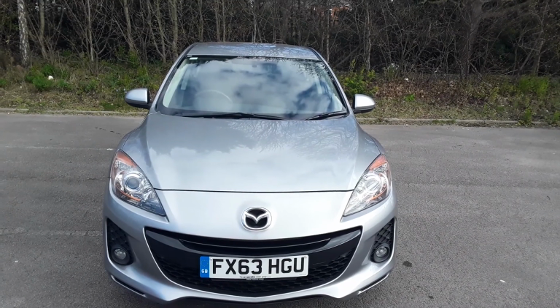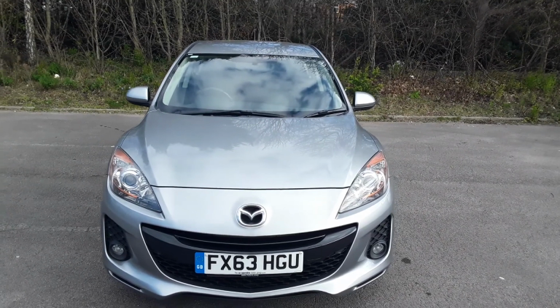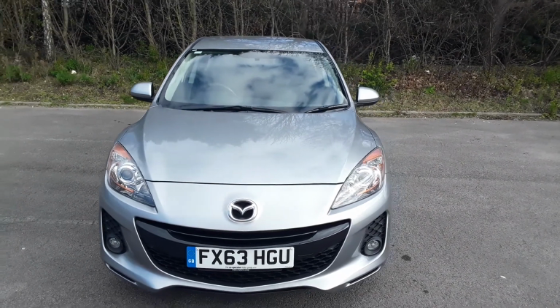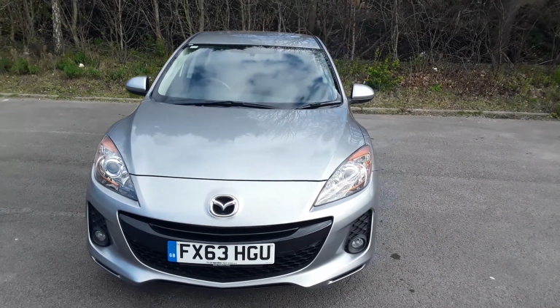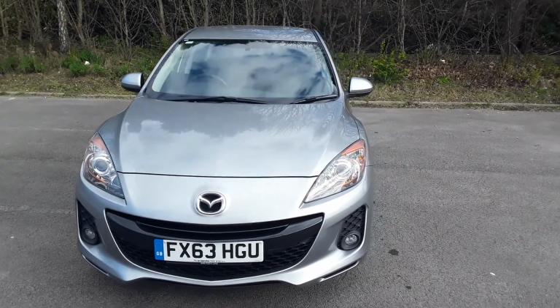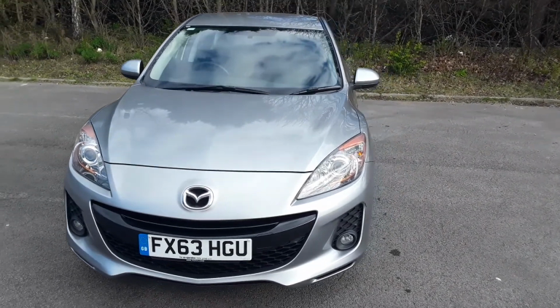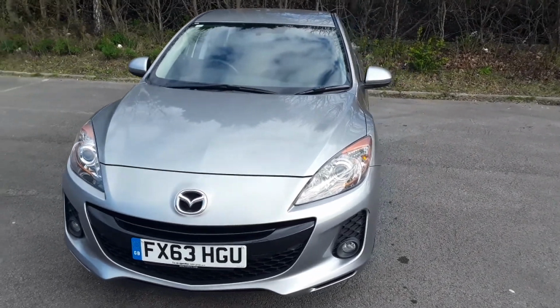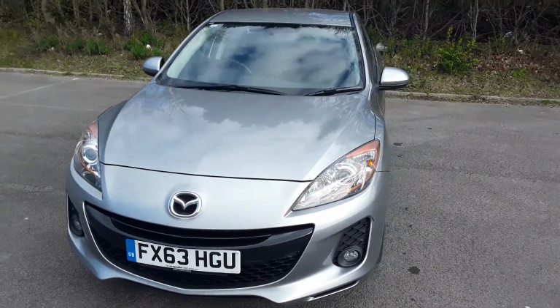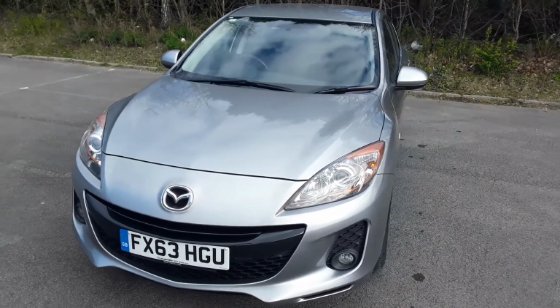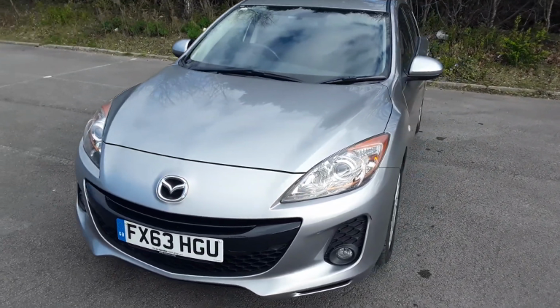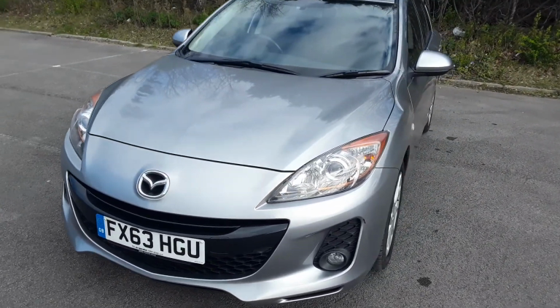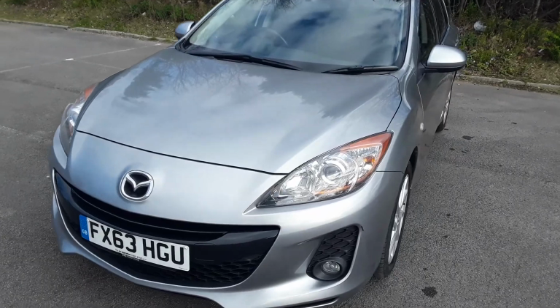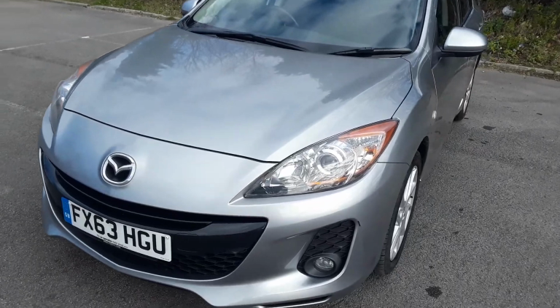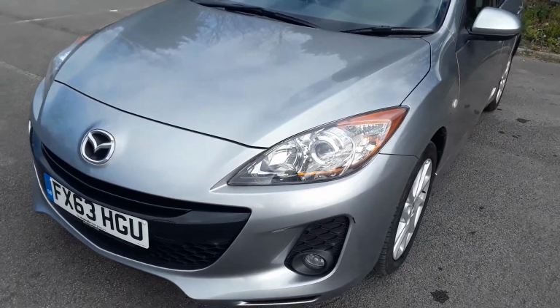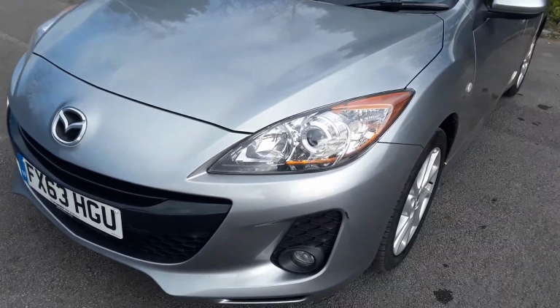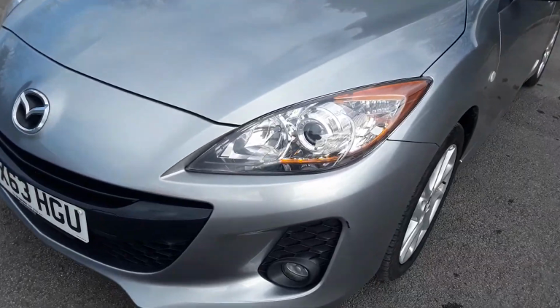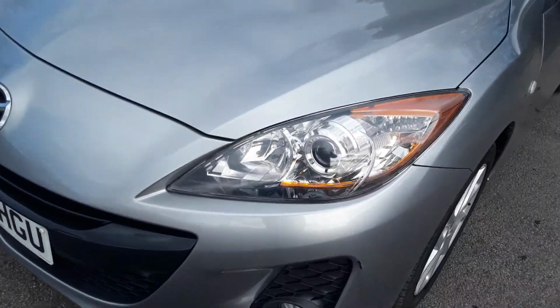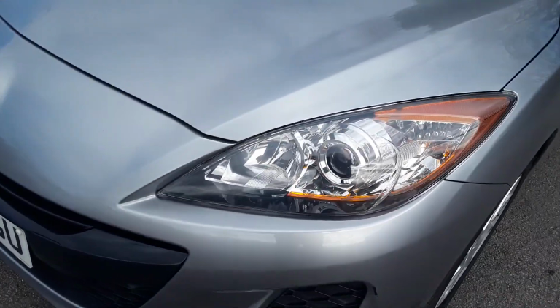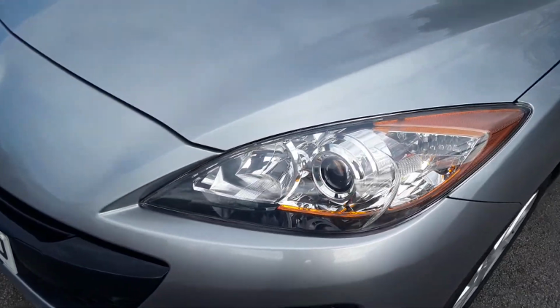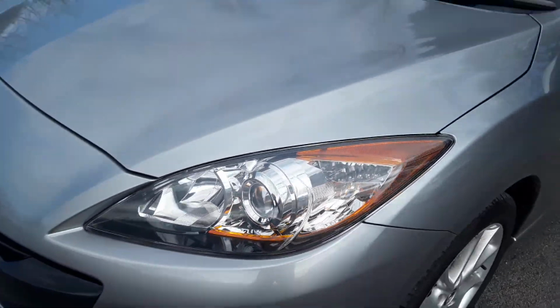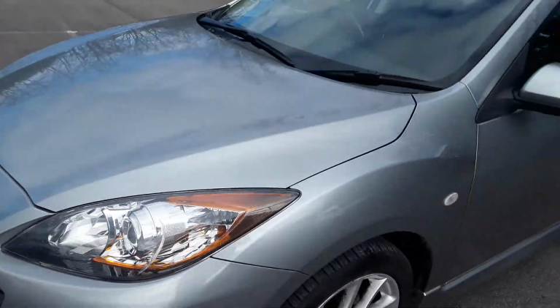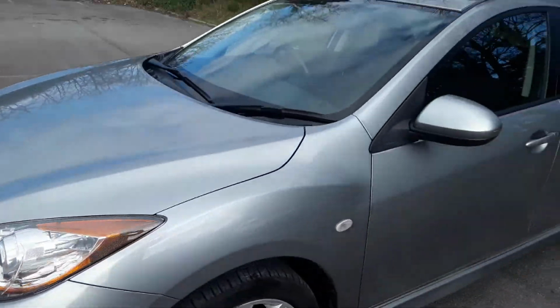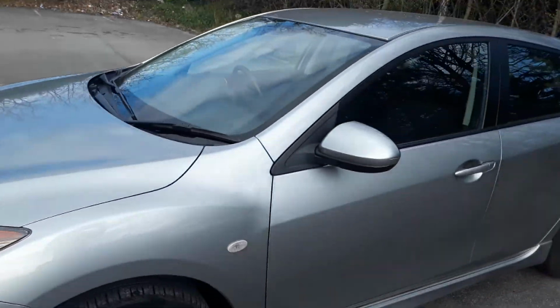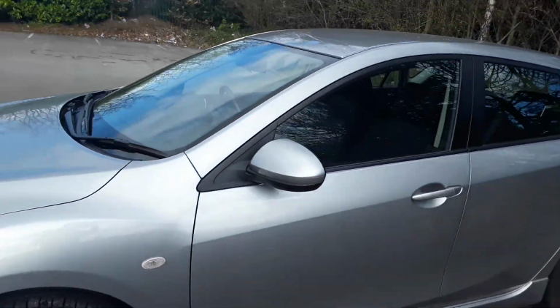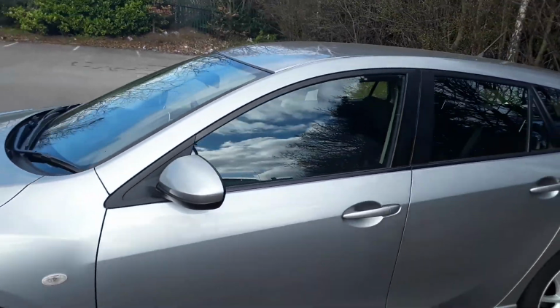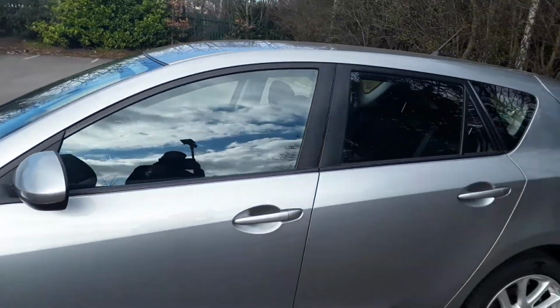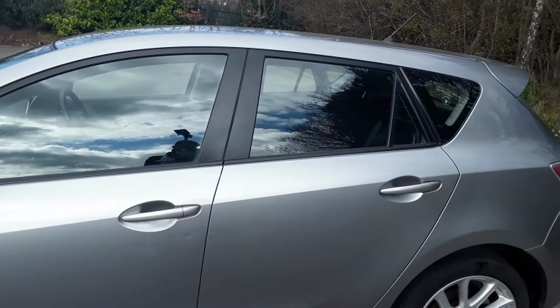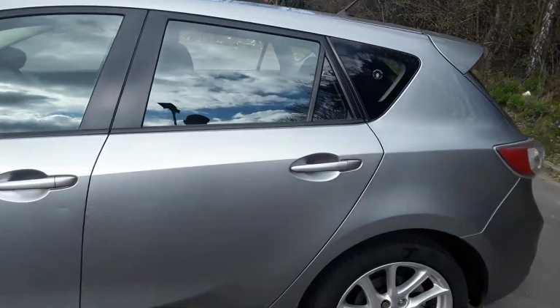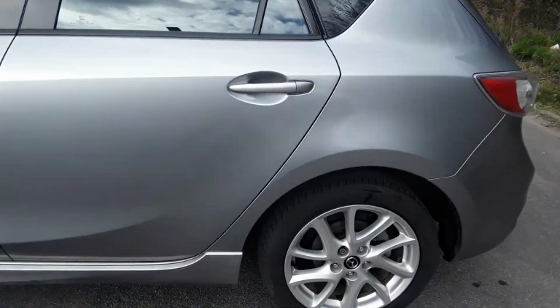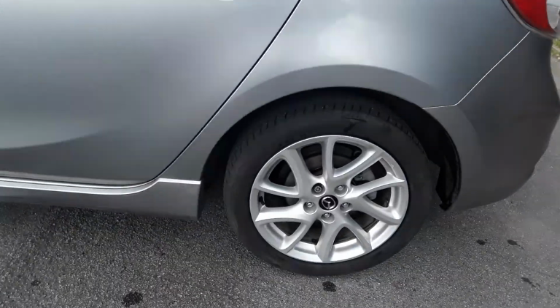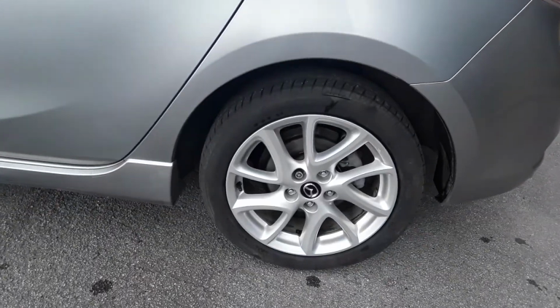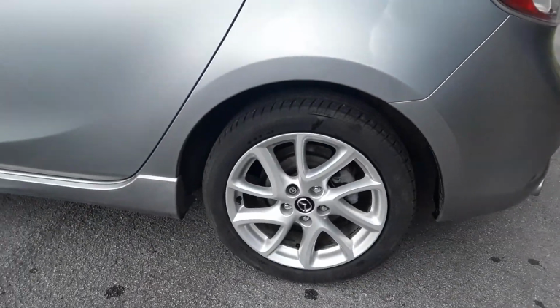Welcome to Pentagon Mazda at Lincoln Tritton Road. Here we have a 63 plate Mazda 3. It does come with Xenon headlamps and alloy wheels.